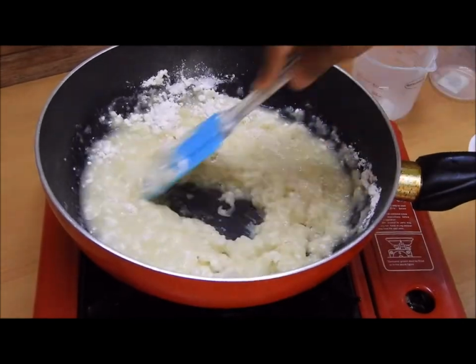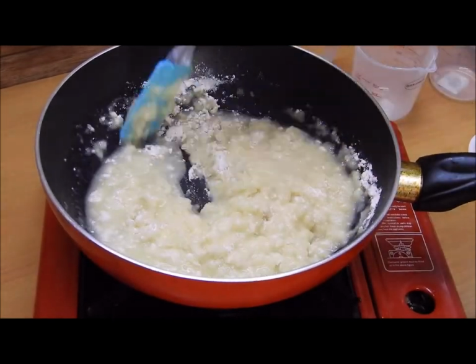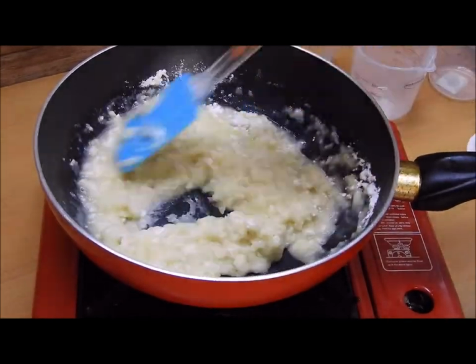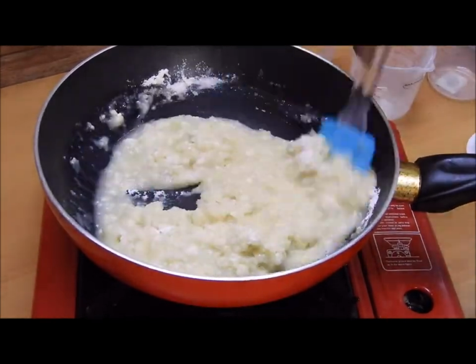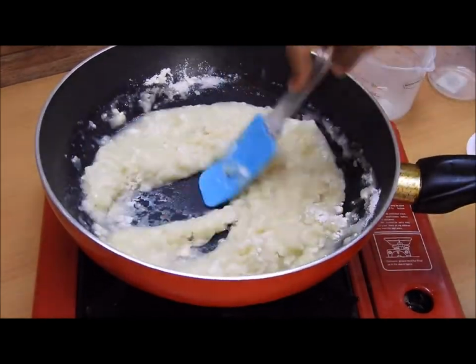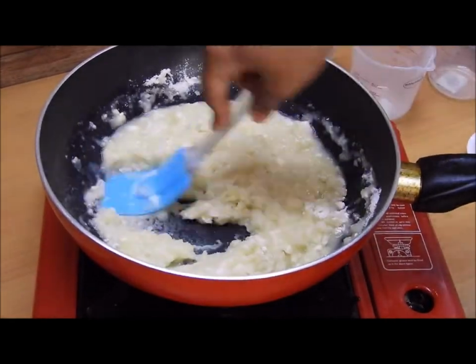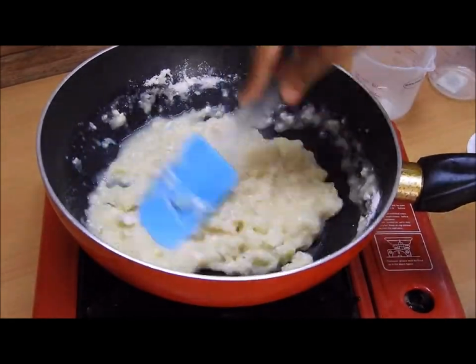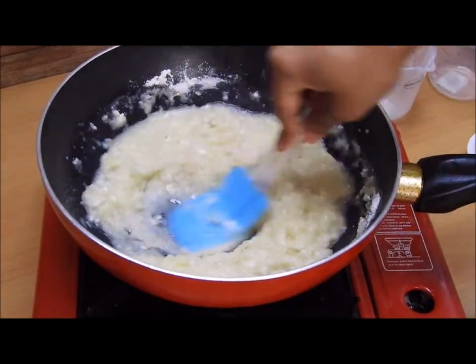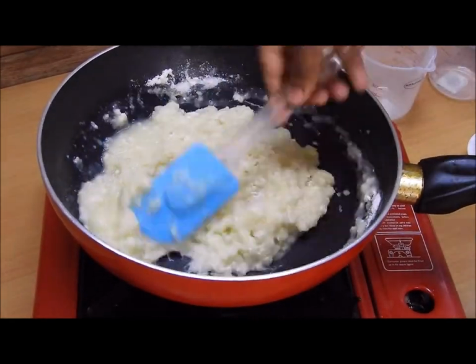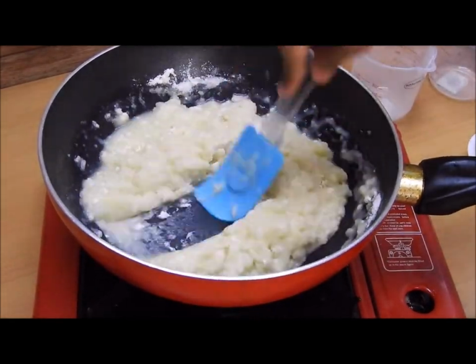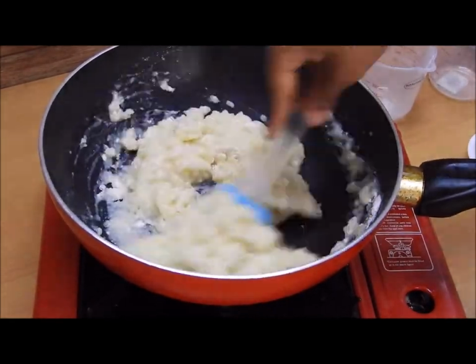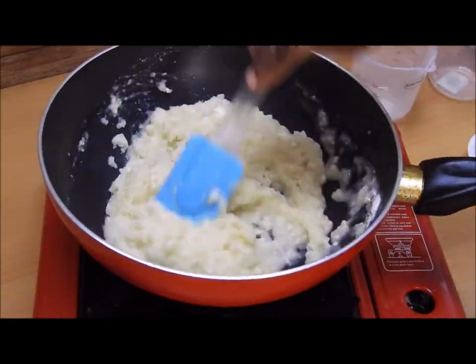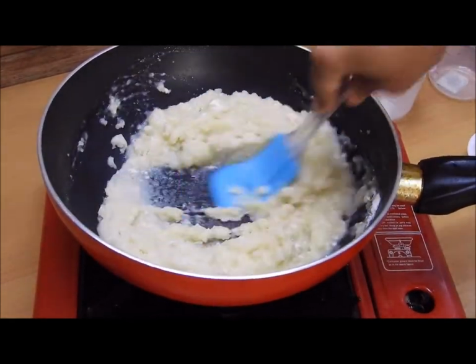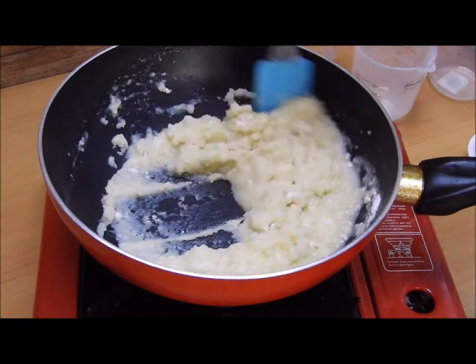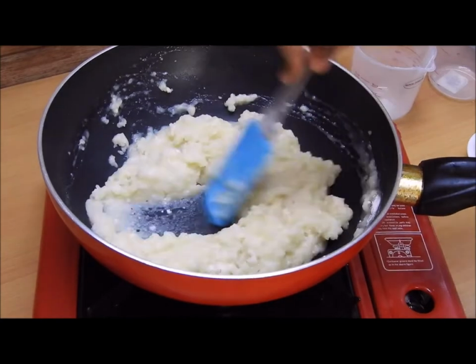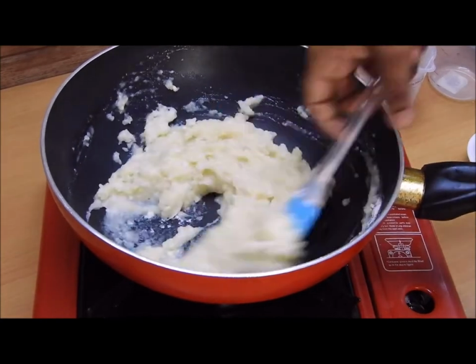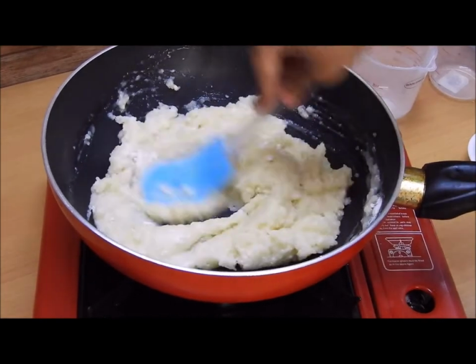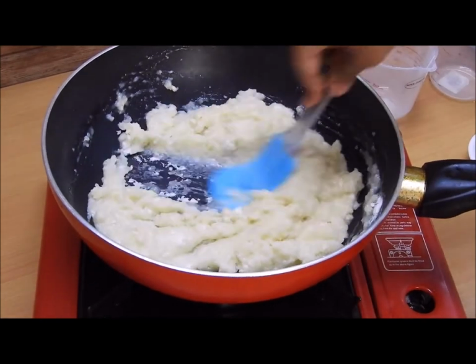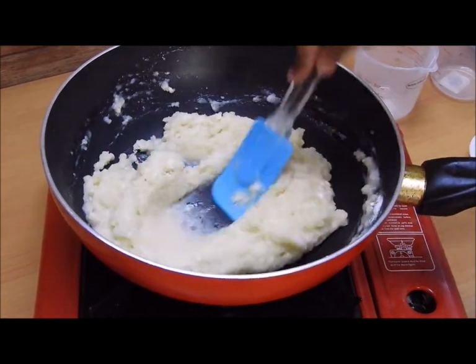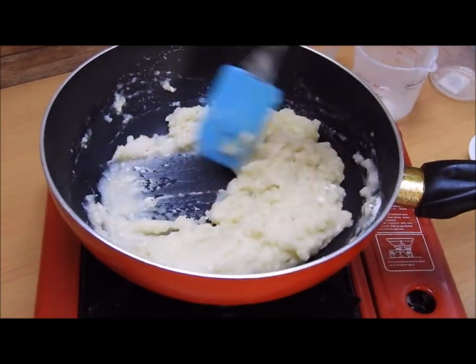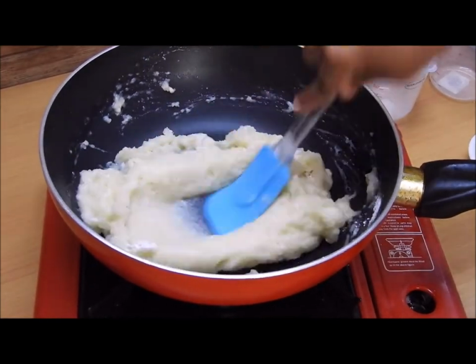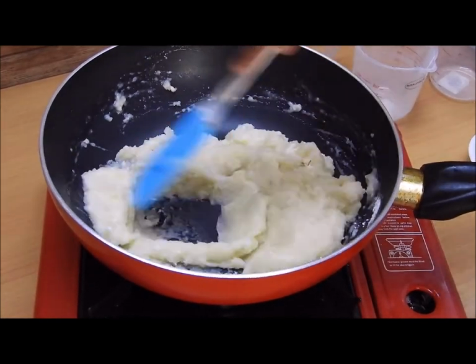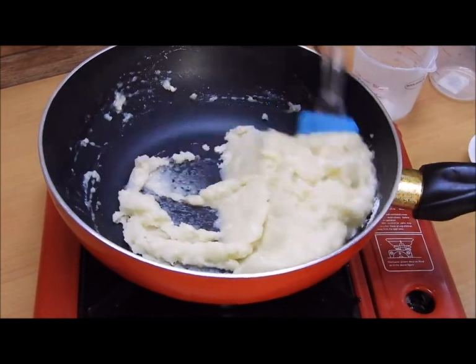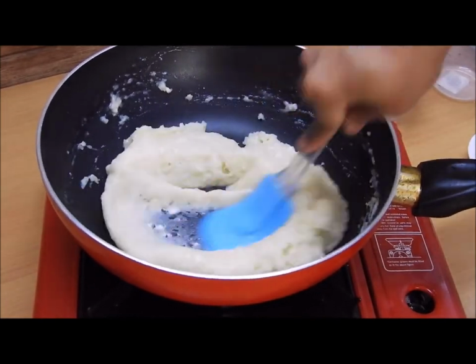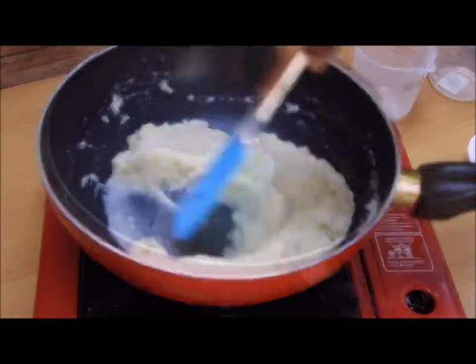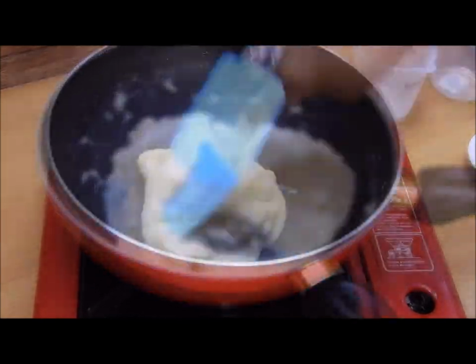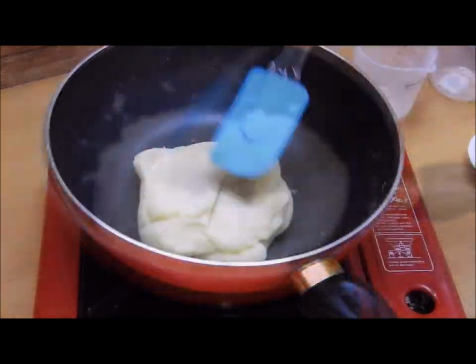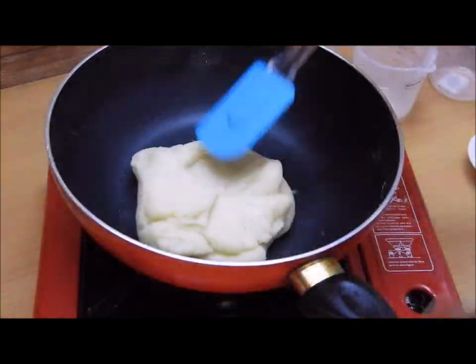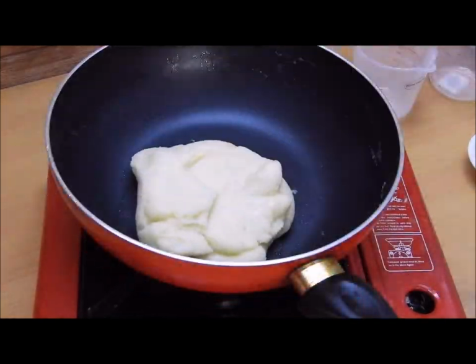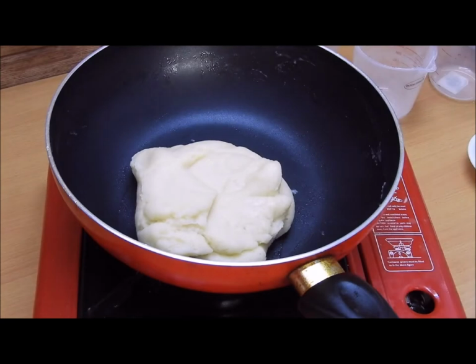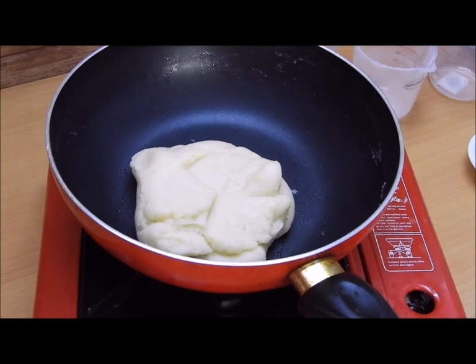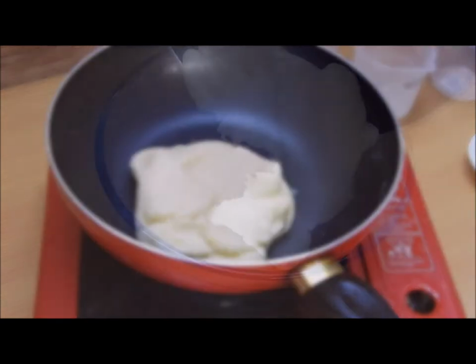Mix it as quickly as possible before it ends up with lumps, so that you will get a soft dough. If you are quick, you can get a soft dough like this.